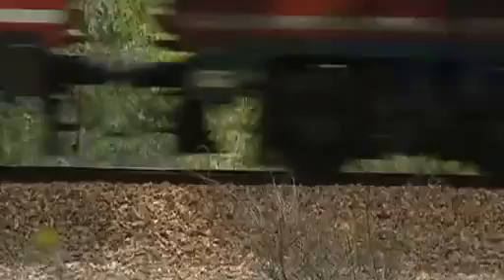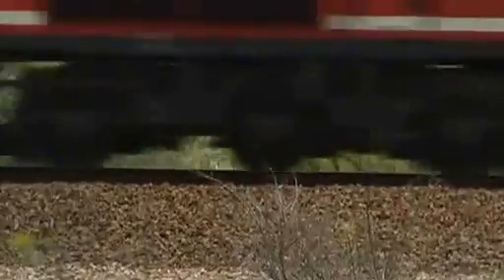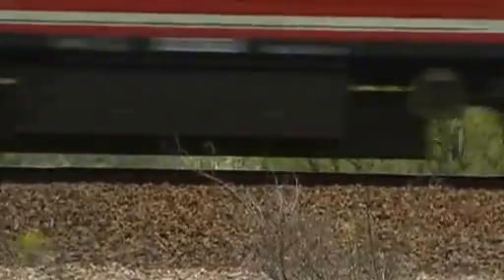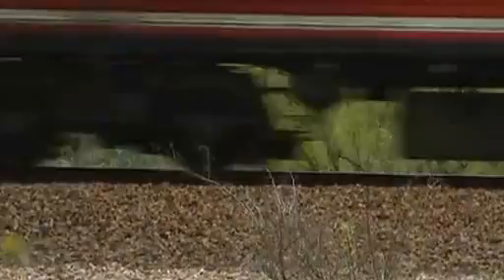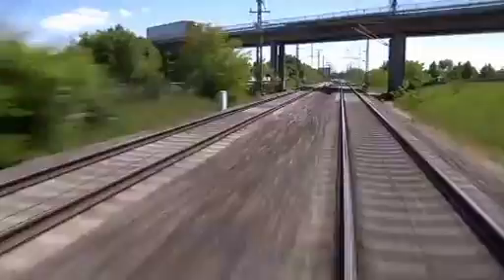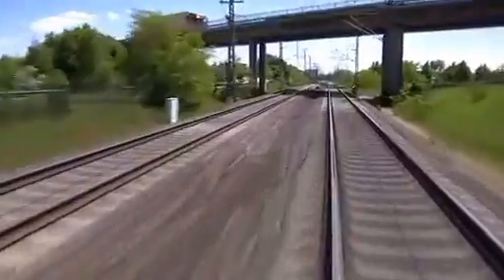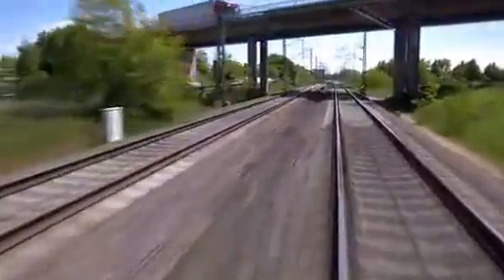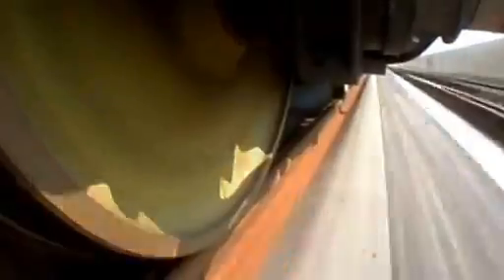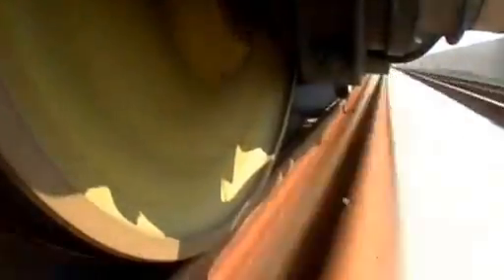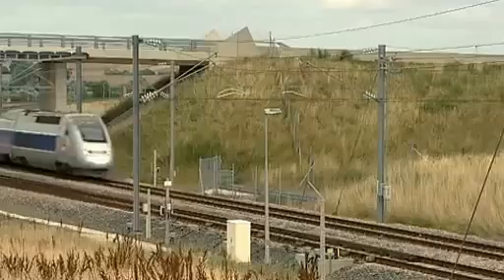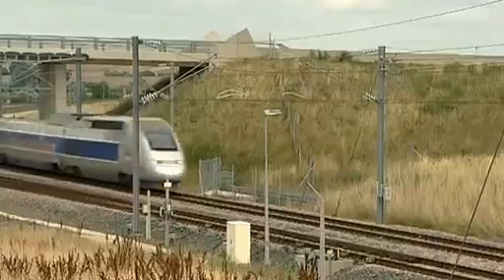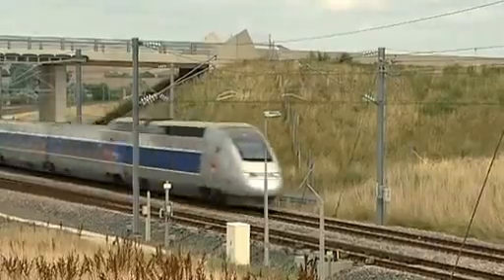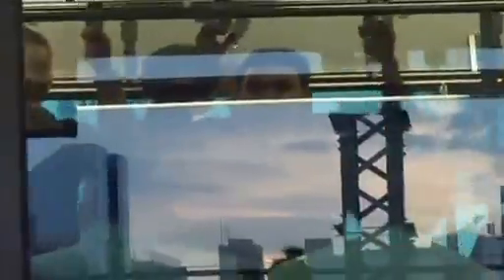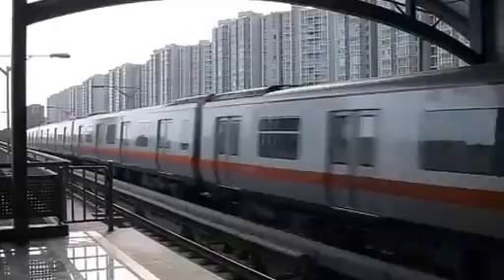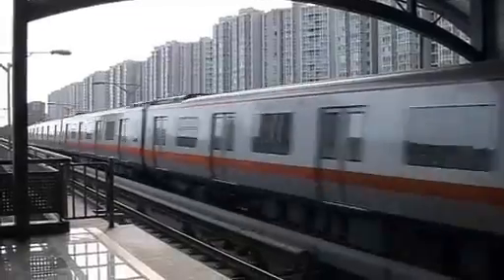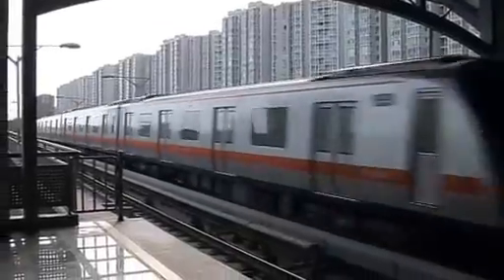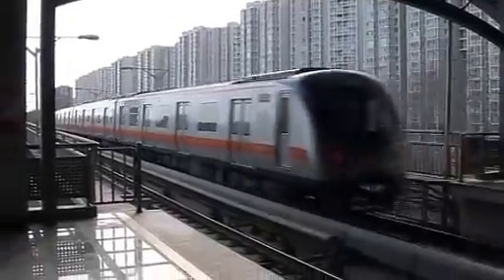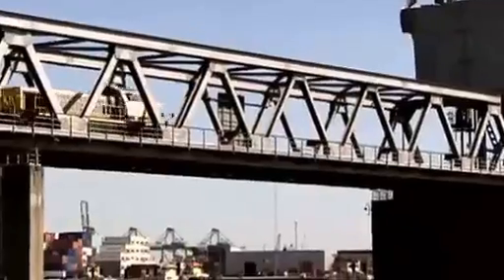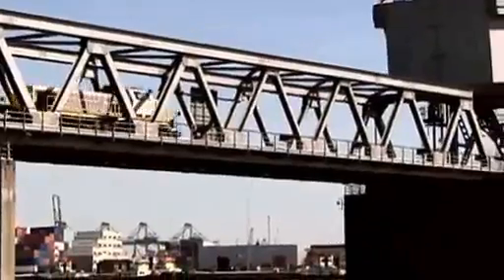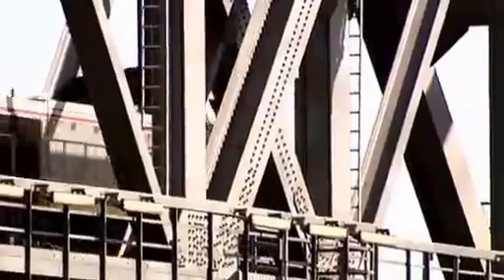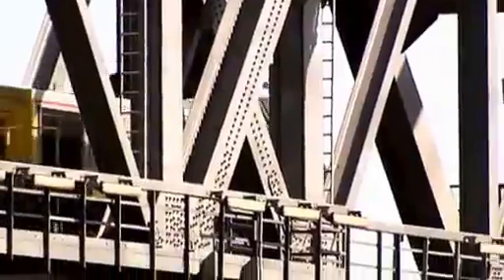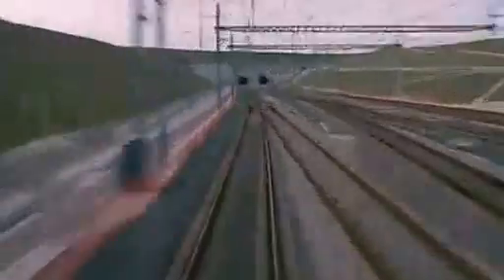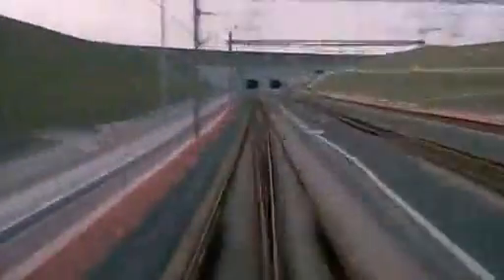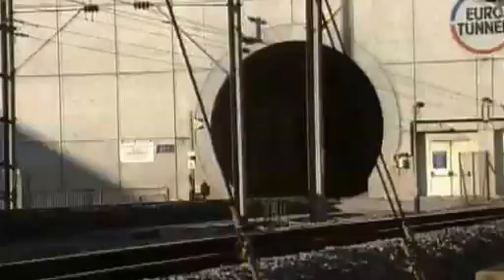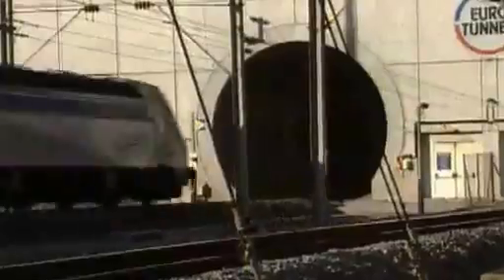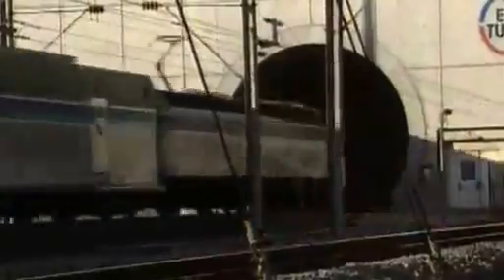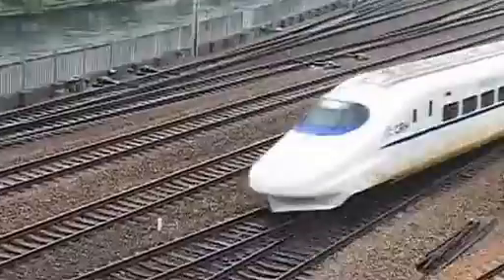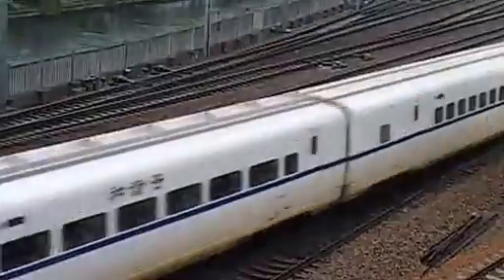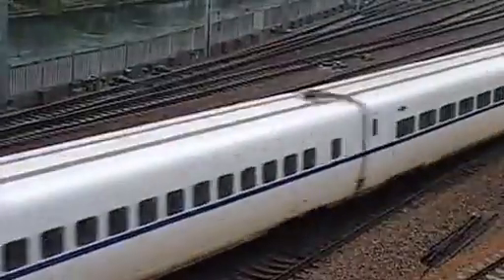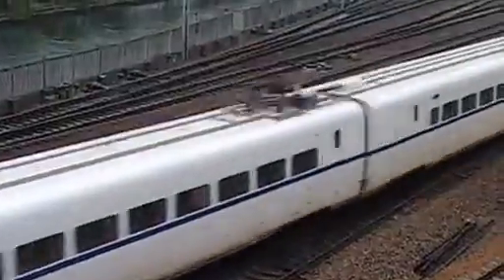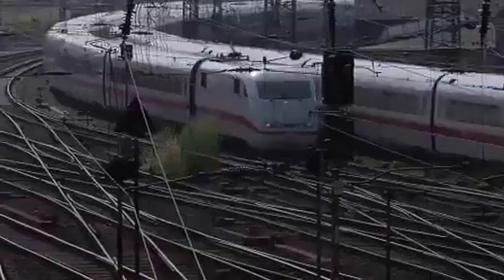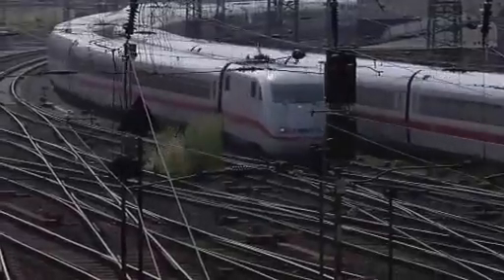Rail transportation is reliable, safe and cost-effective. Rail networks ensure mobility for people and freight alike. They connect countries and economies. Rail traffic growth is phenomenal.